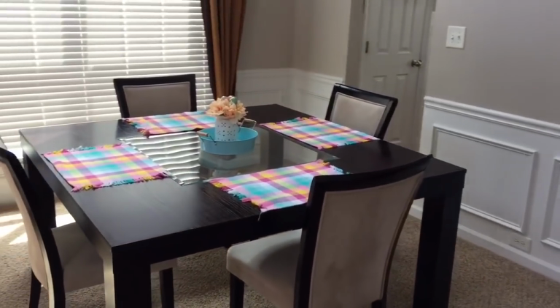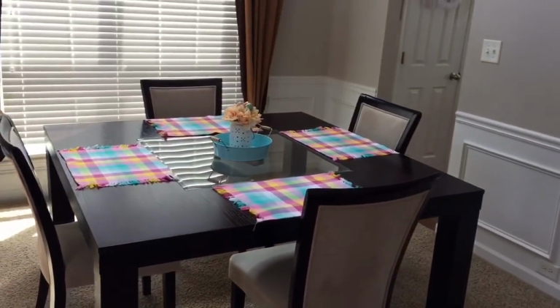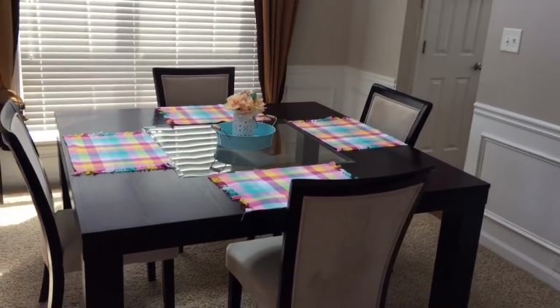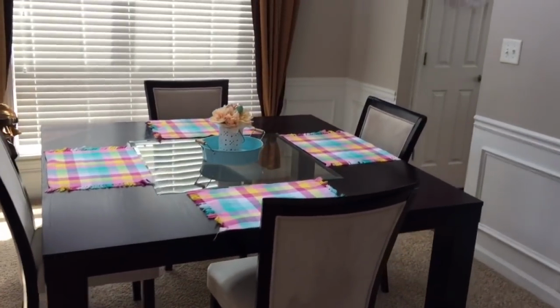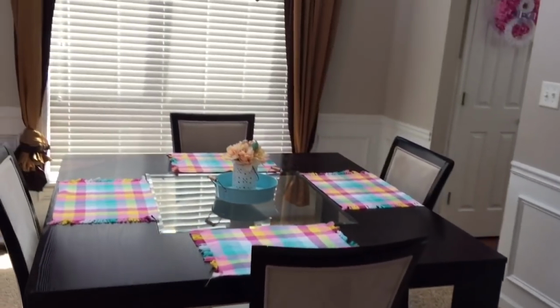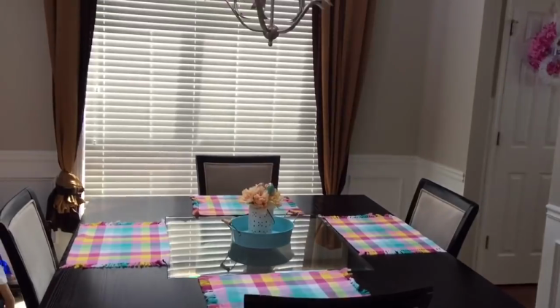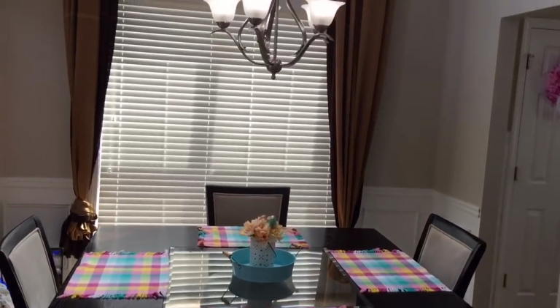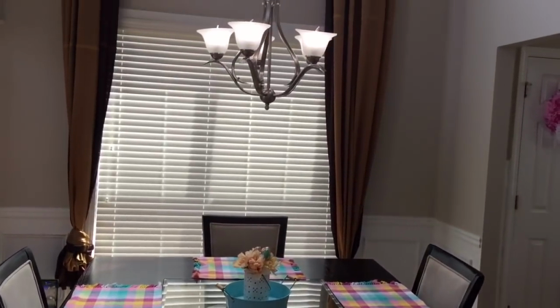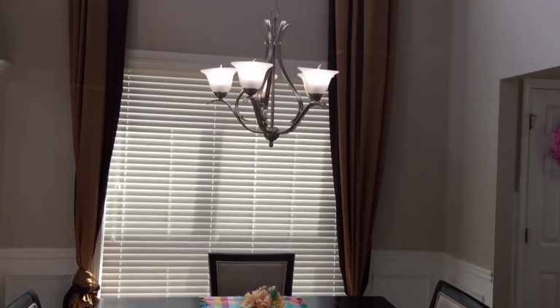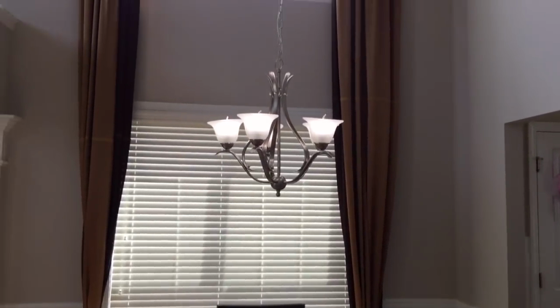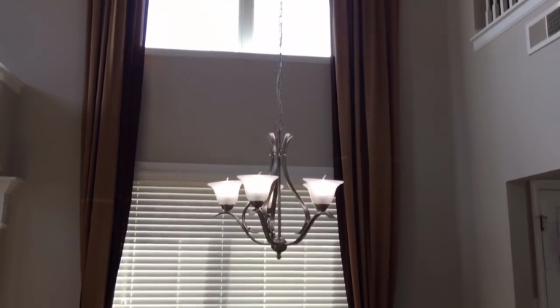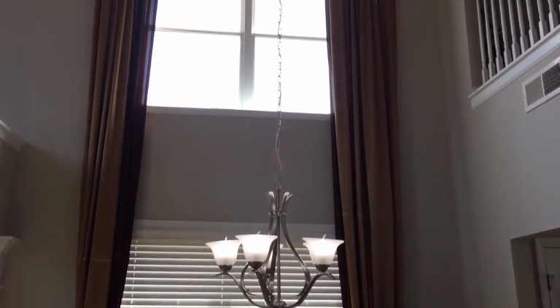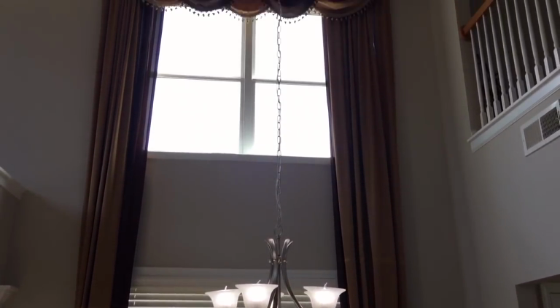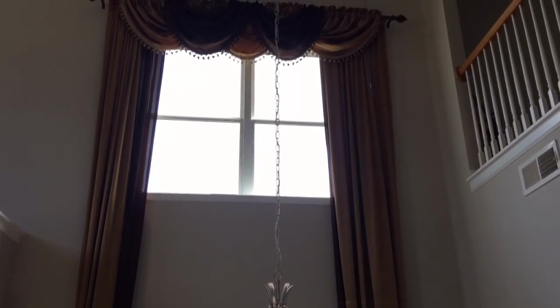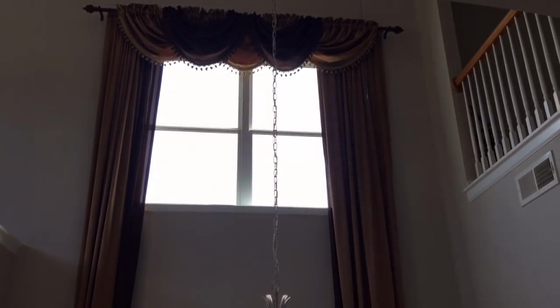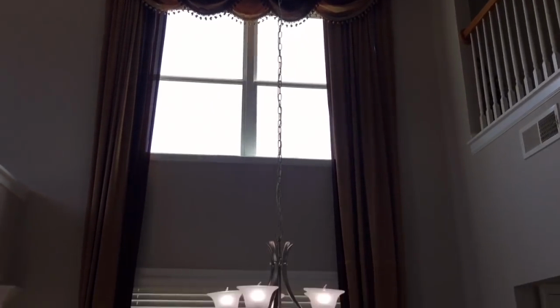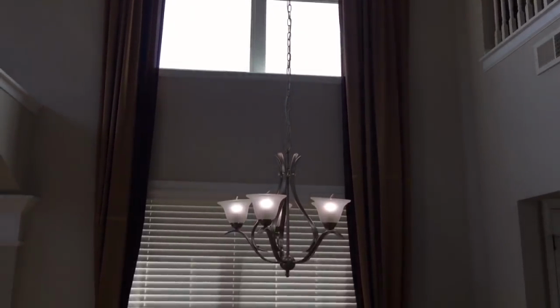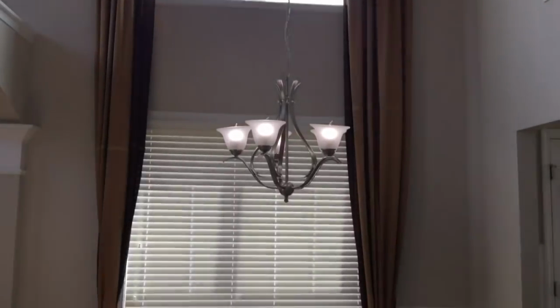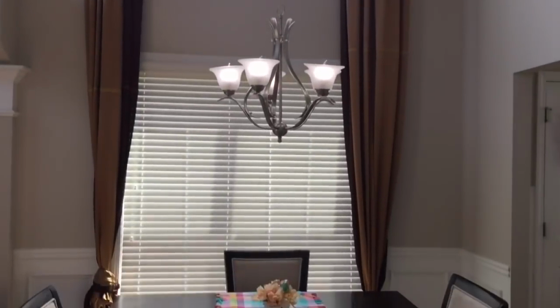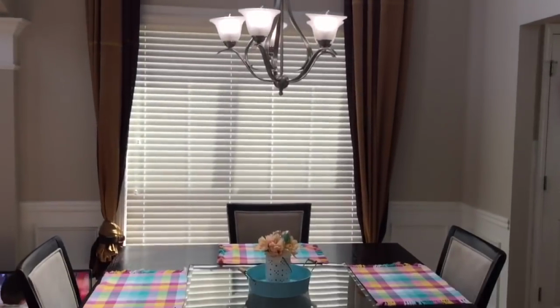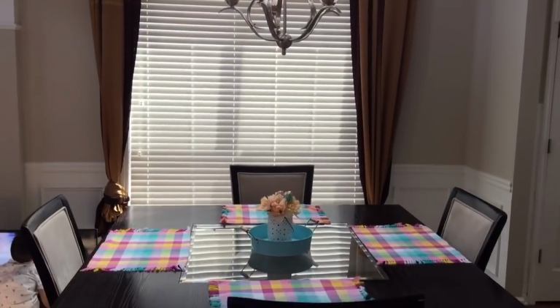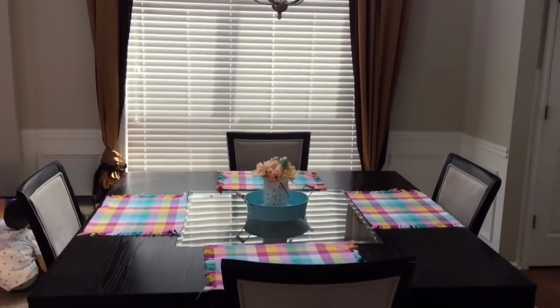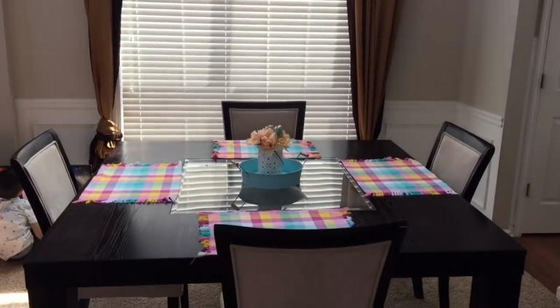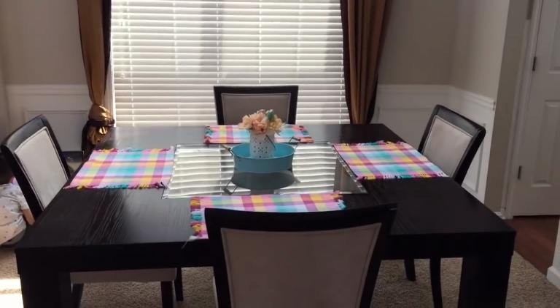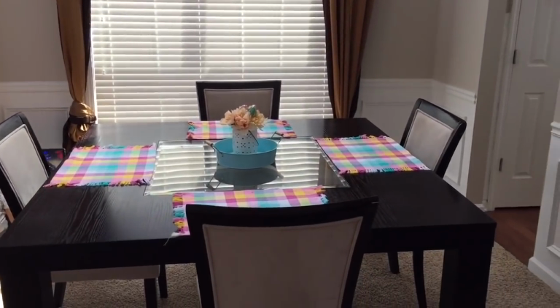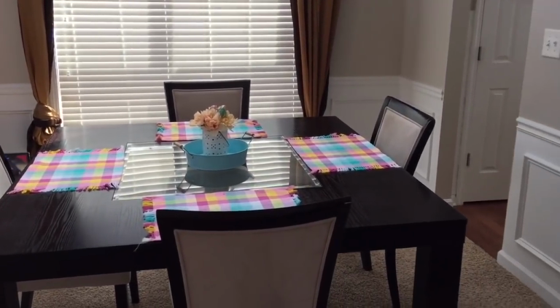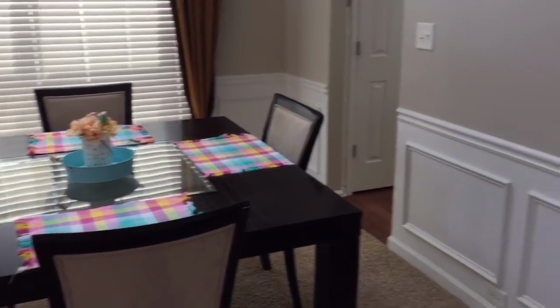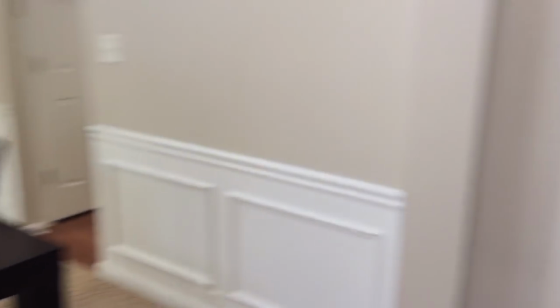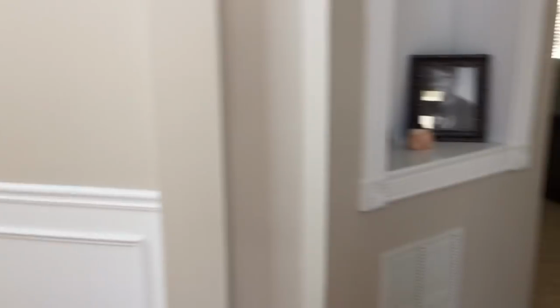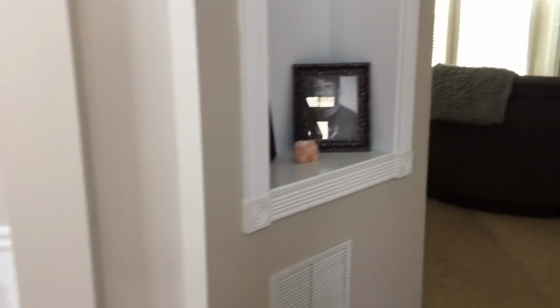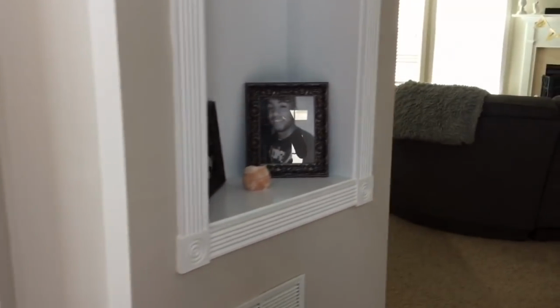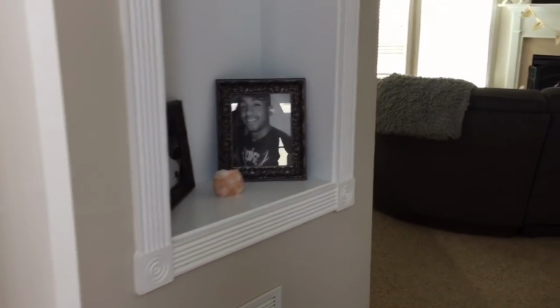Then right next to their play area, we do have our dining room. This dining table we were going to get rid of and buy a new one, but we decided to wait on that. So for now we will be keeping this dining table, which is fine because it's still pretty new.